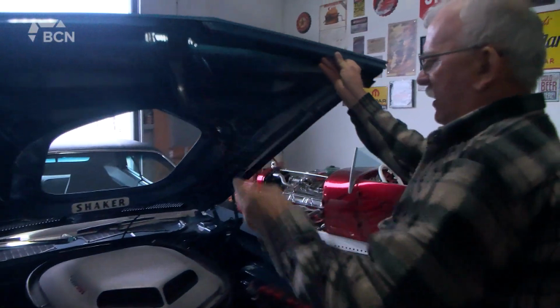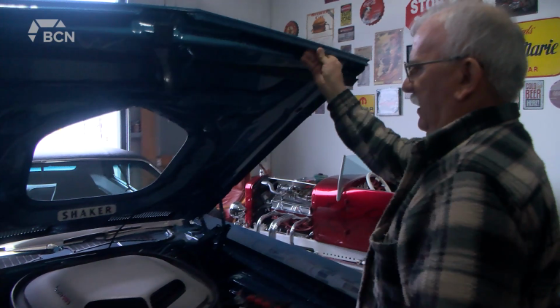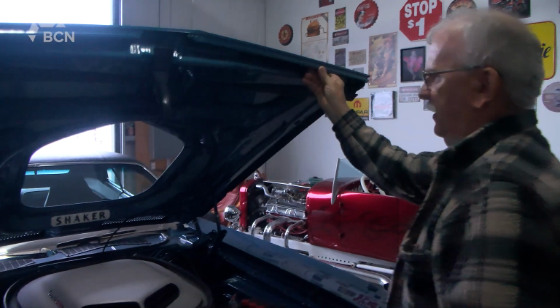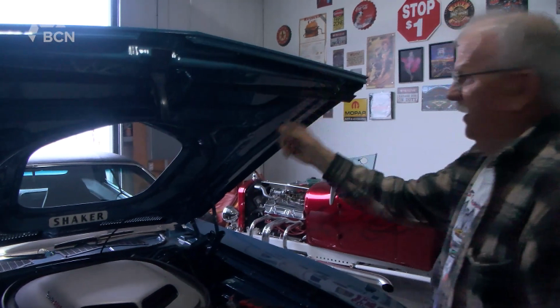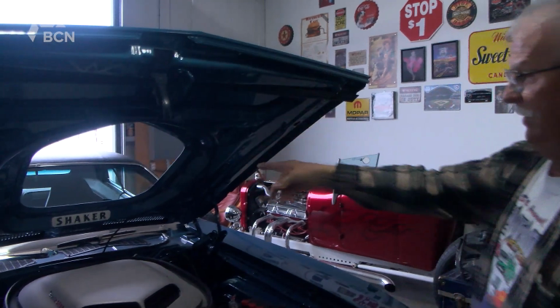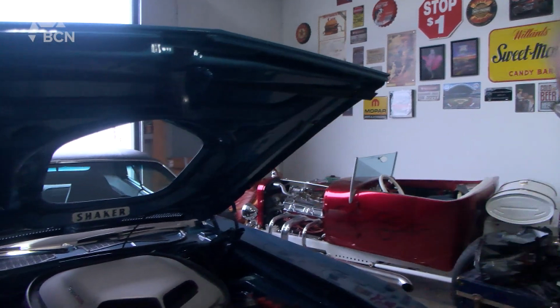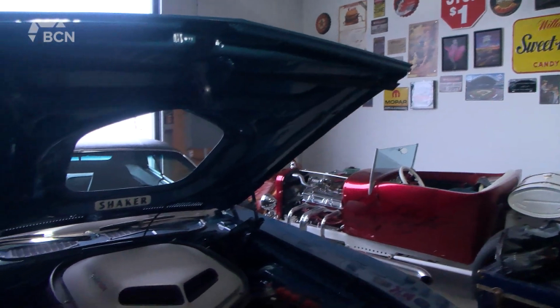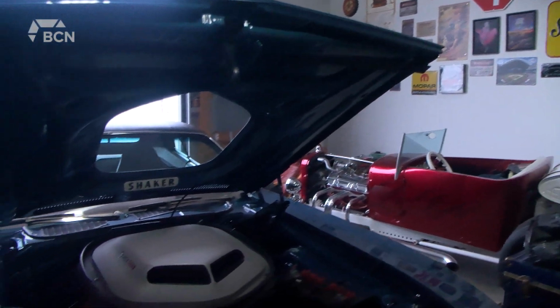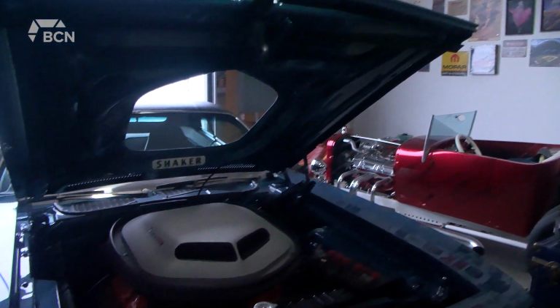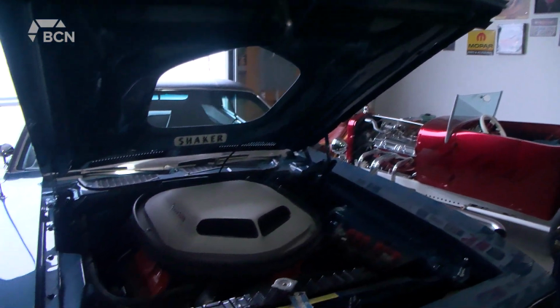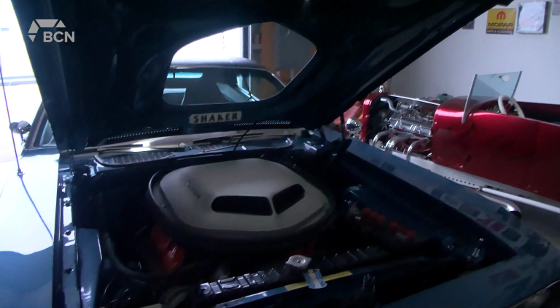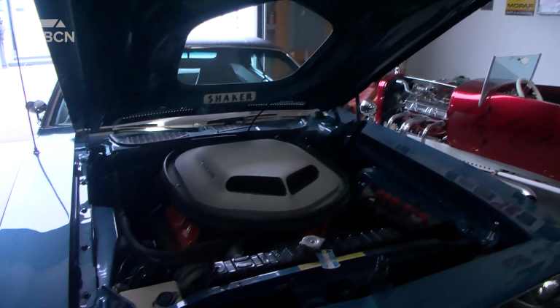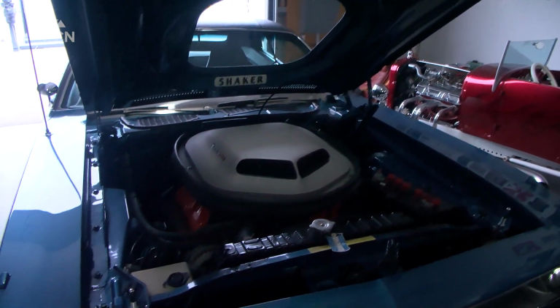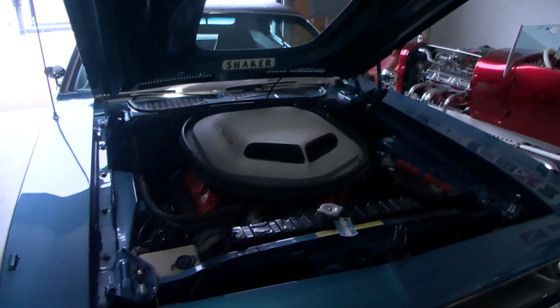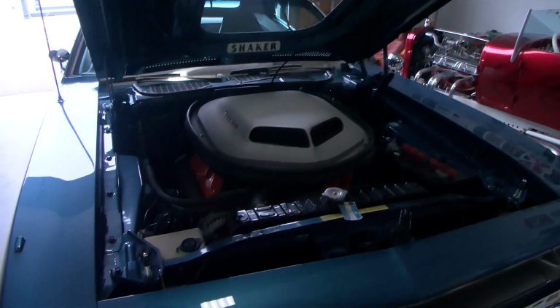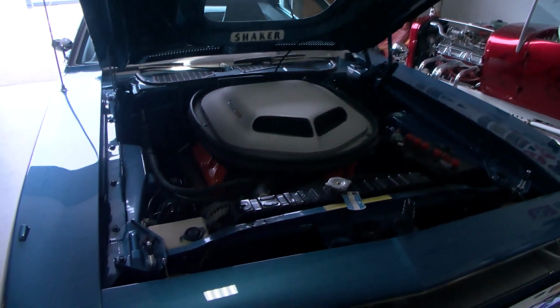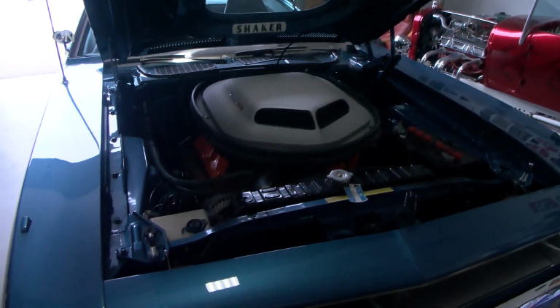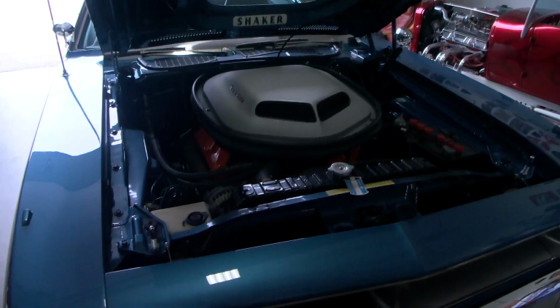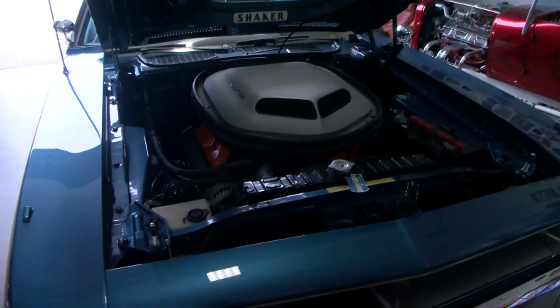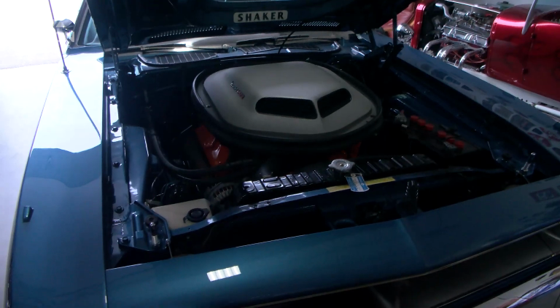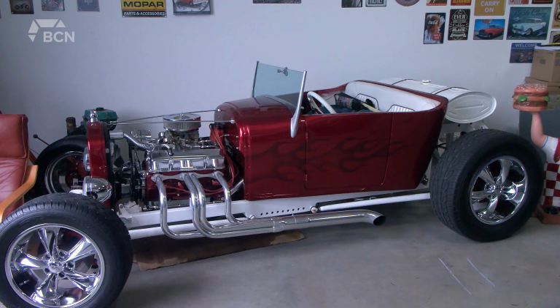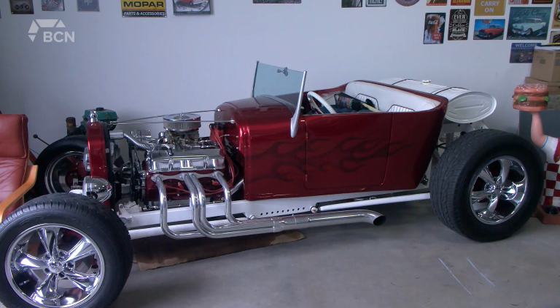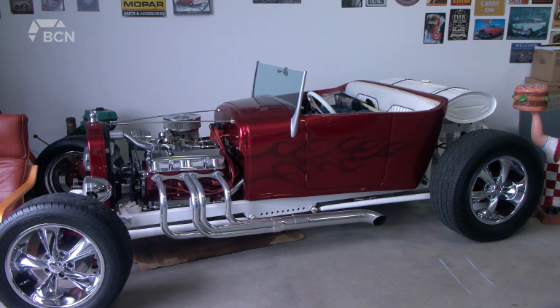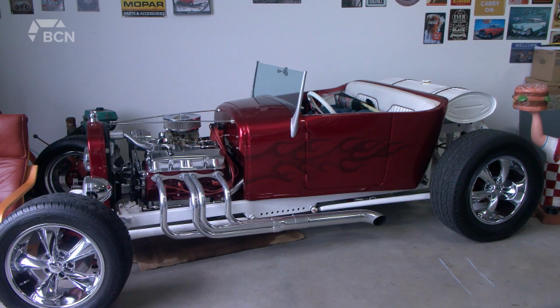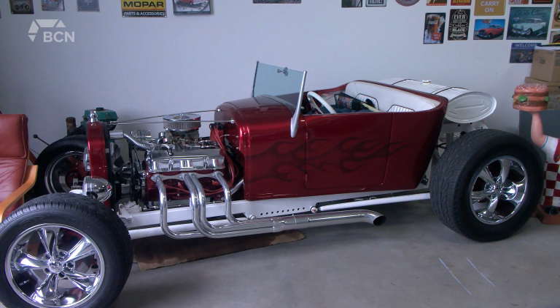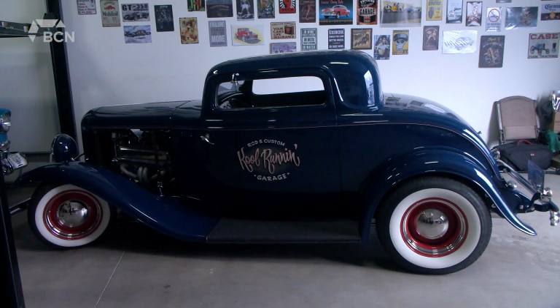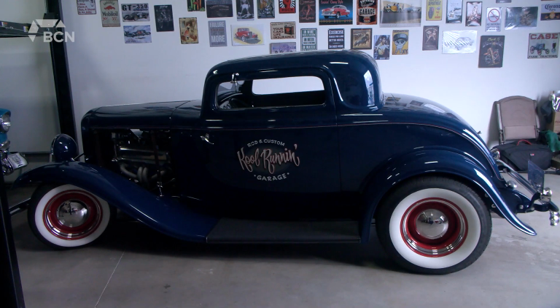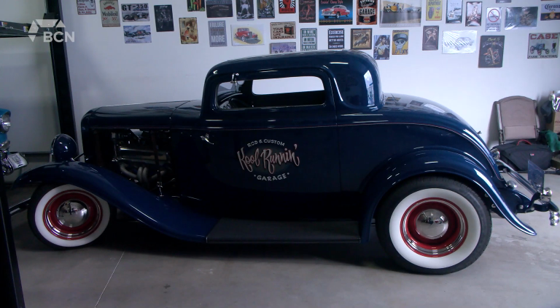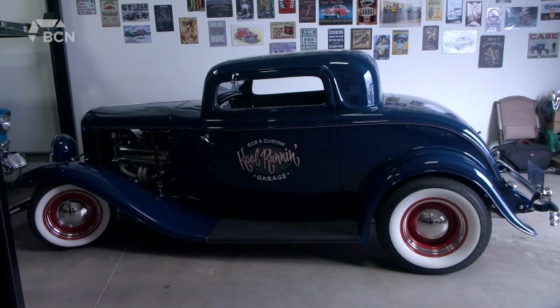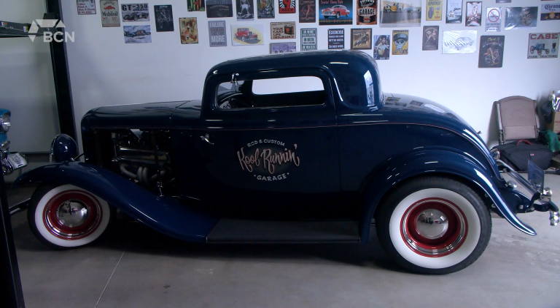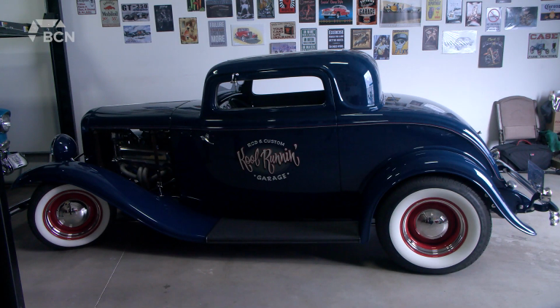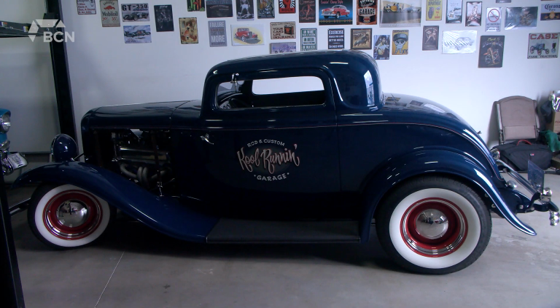Muscle cars weren't known to have electric windows but it's my pride and joy. I've also got a couple of hot rods. I've got a 32 Ford just behind me here.